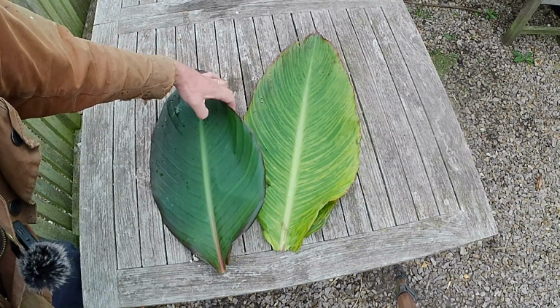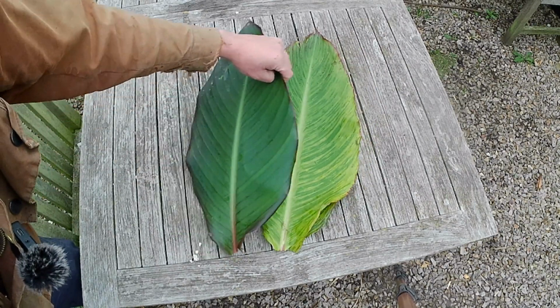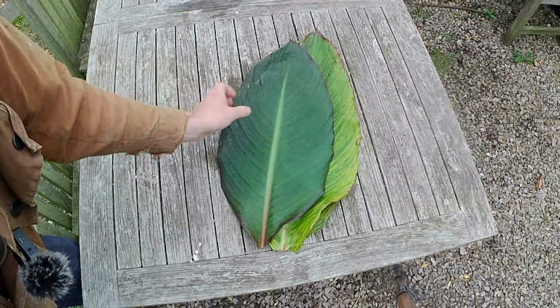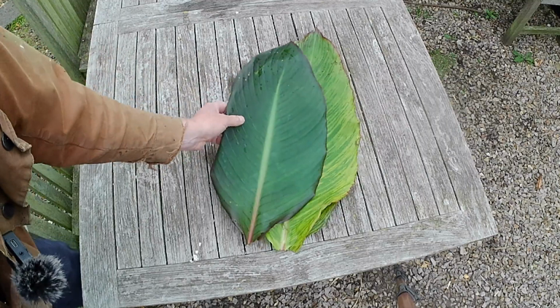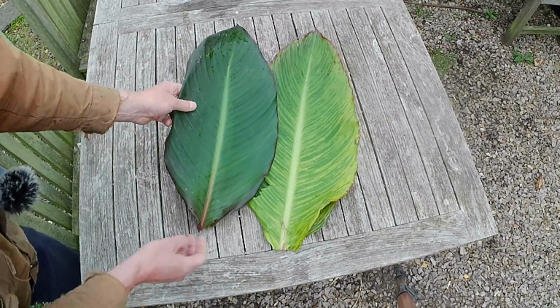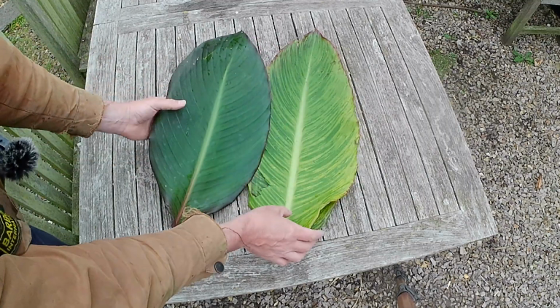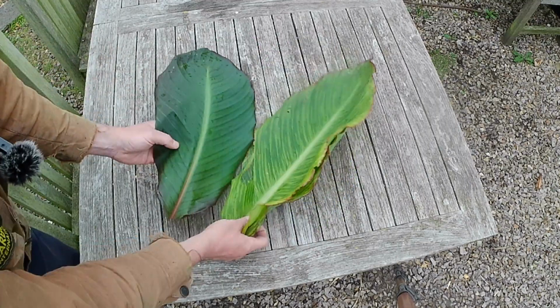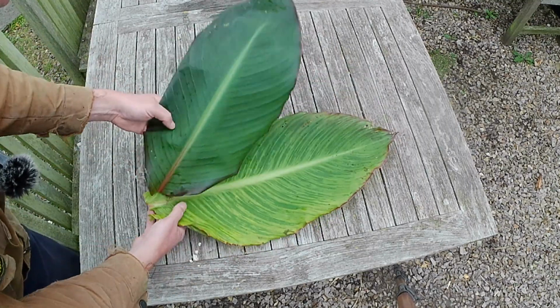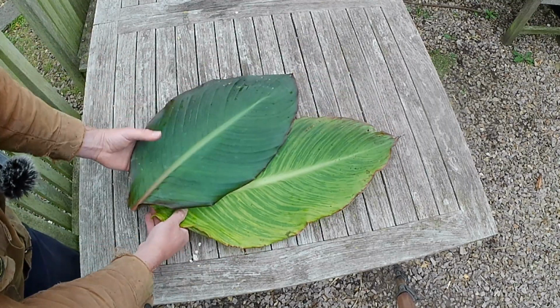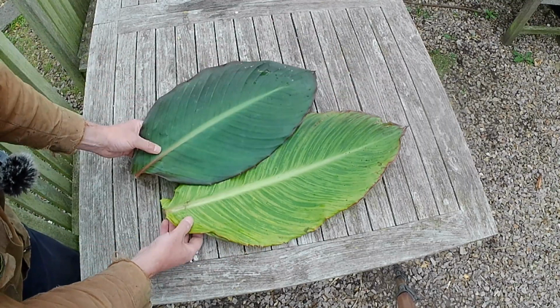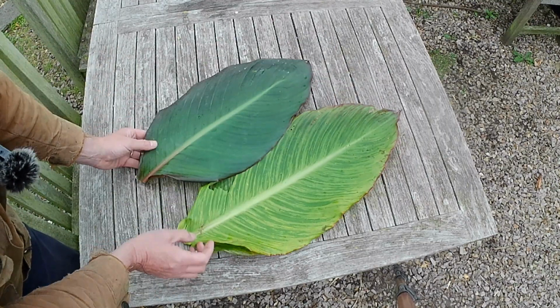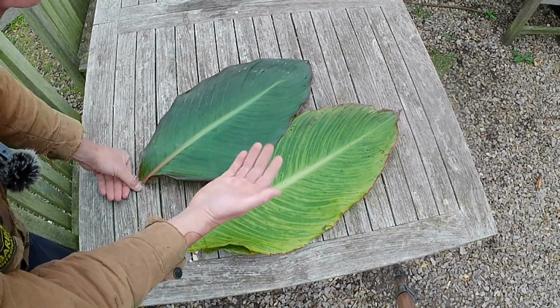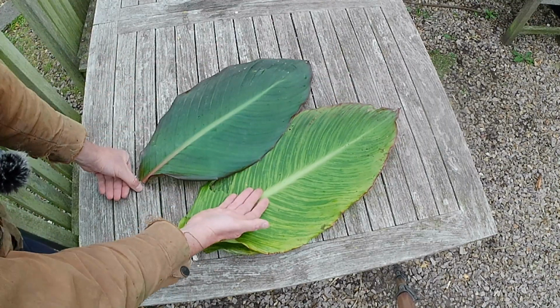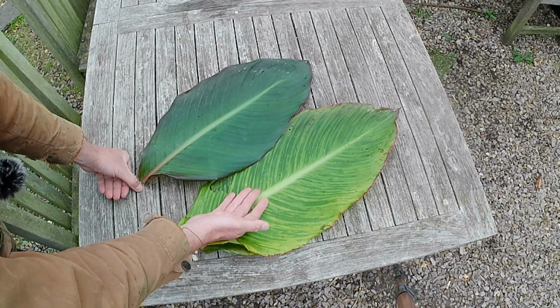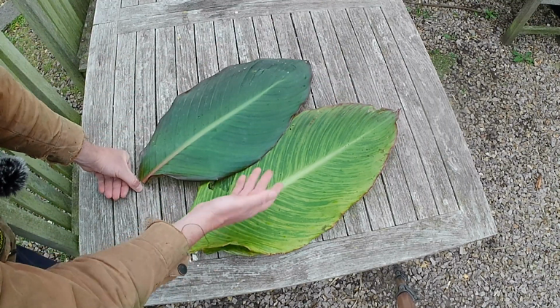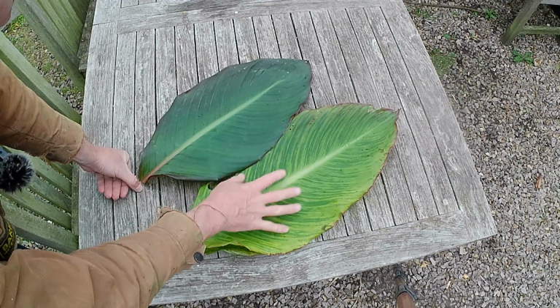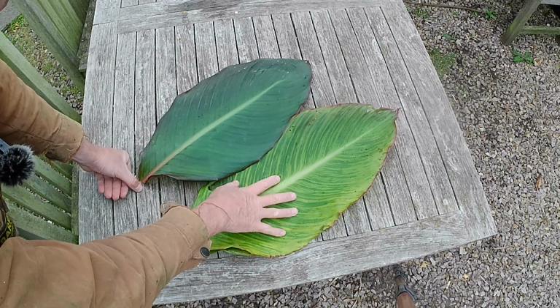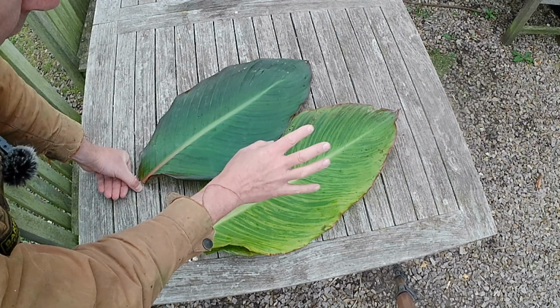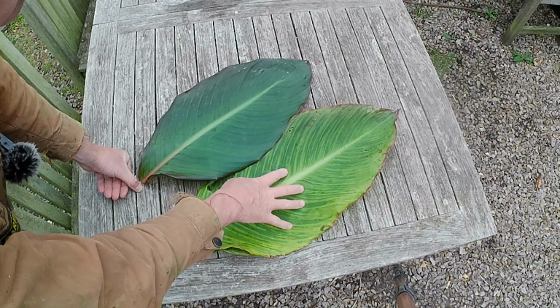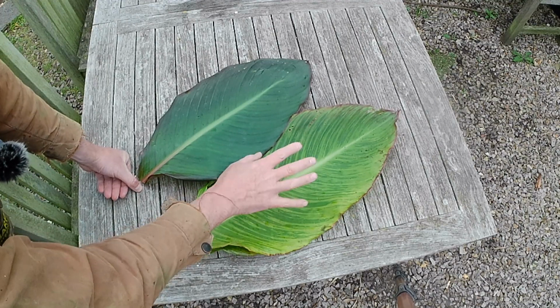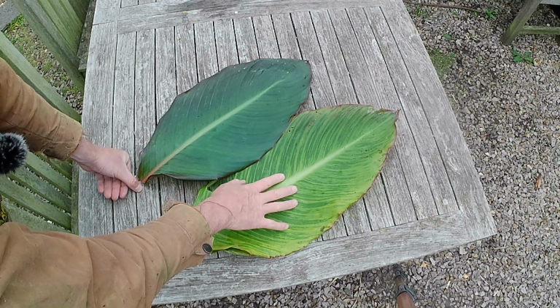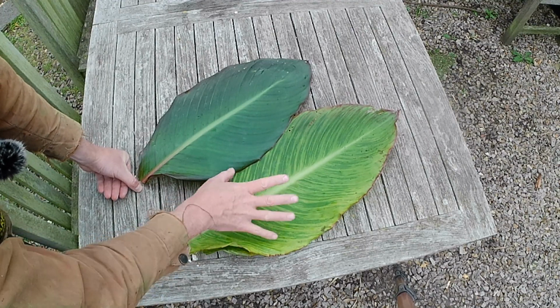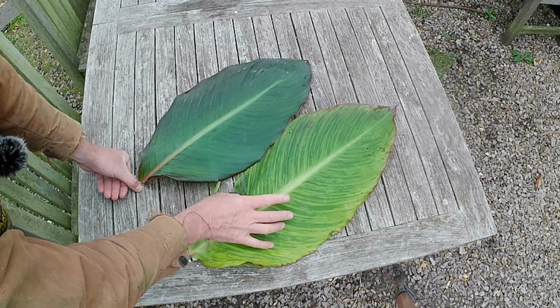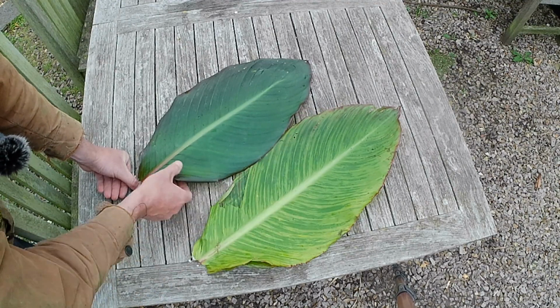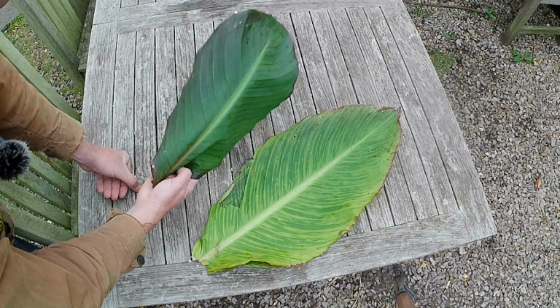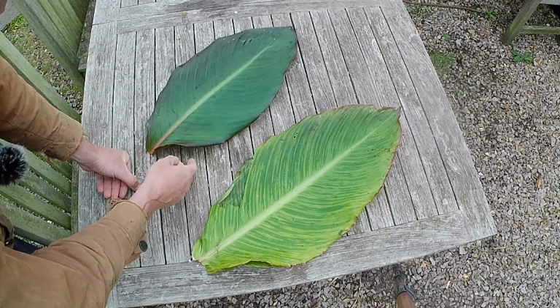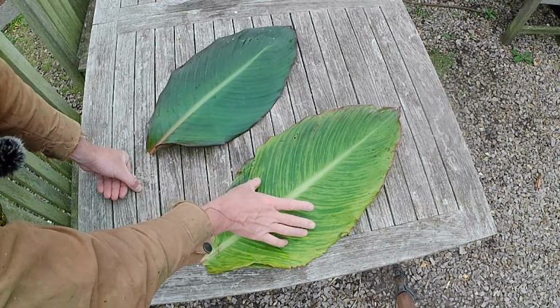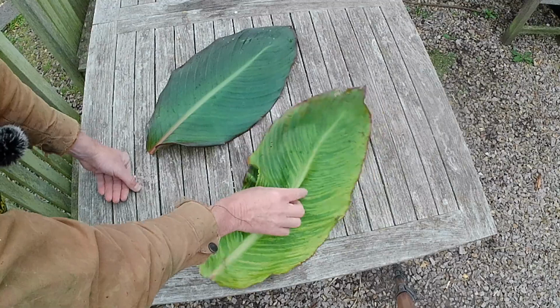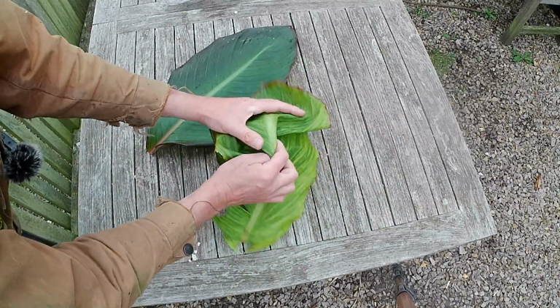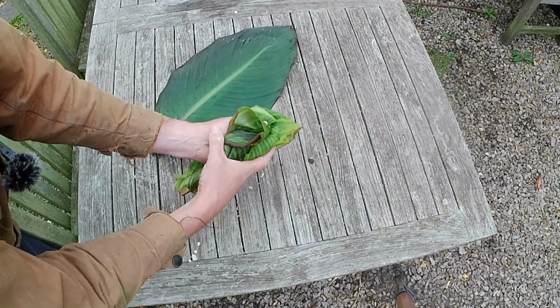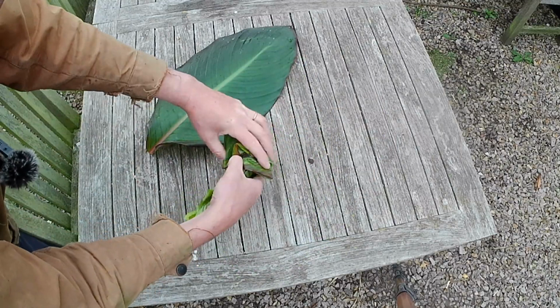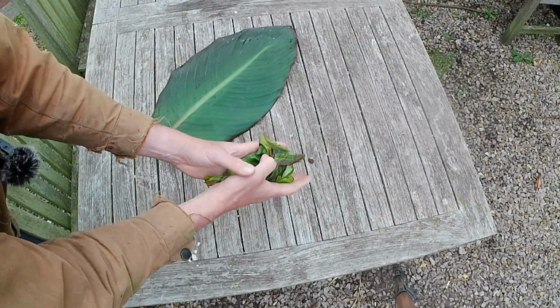Another symptom of canna virus in the flowers is you can get white breaks or white mottling on the flowers as well. The stark reality is that an infected plant is just going to get weaker and weaker and possibly infect the others, so it has to go.